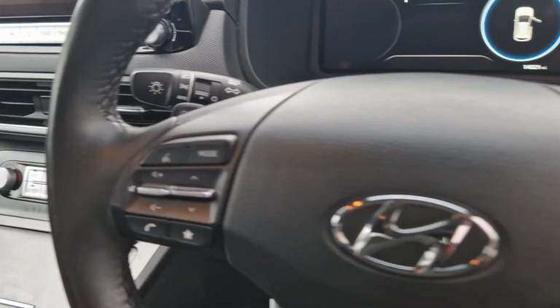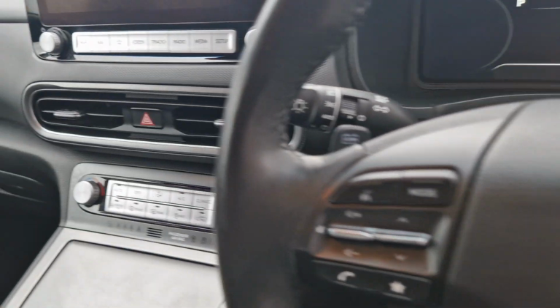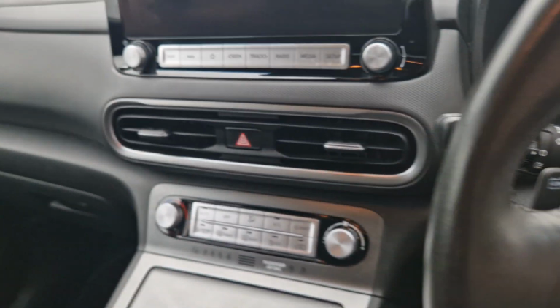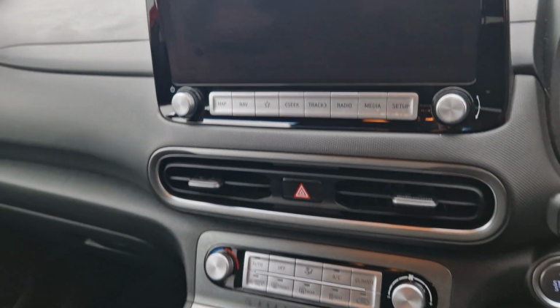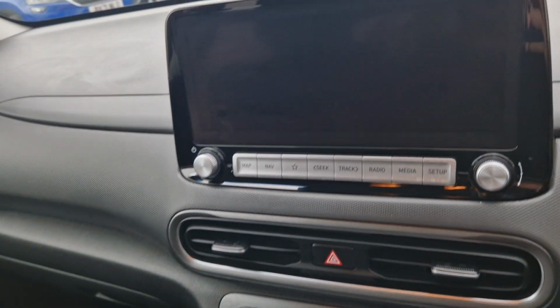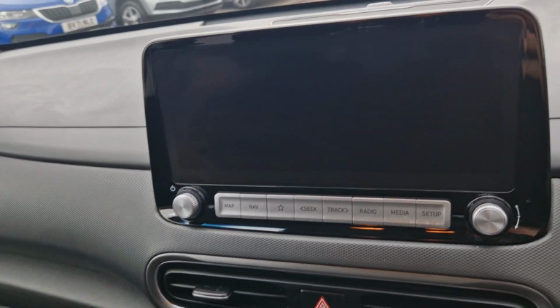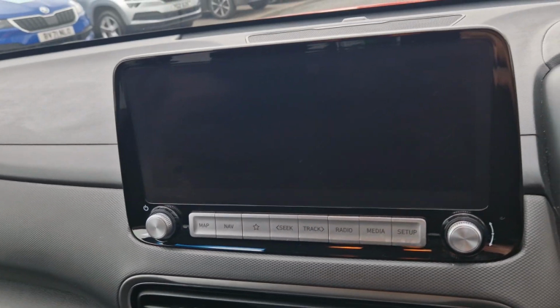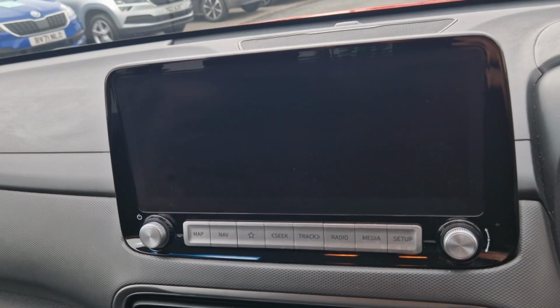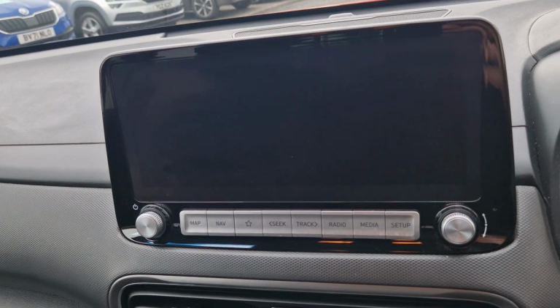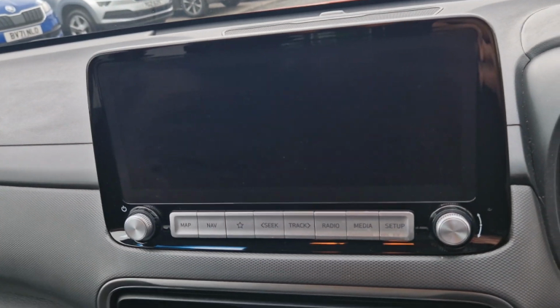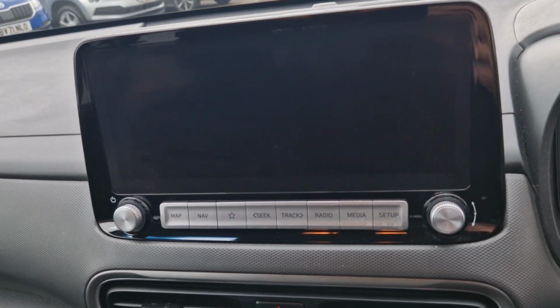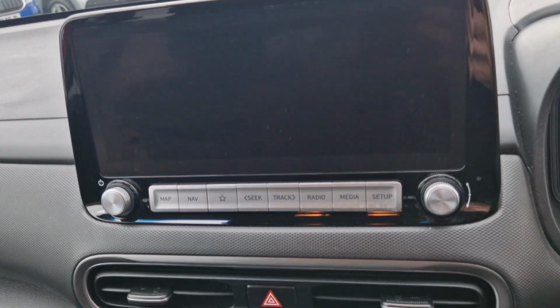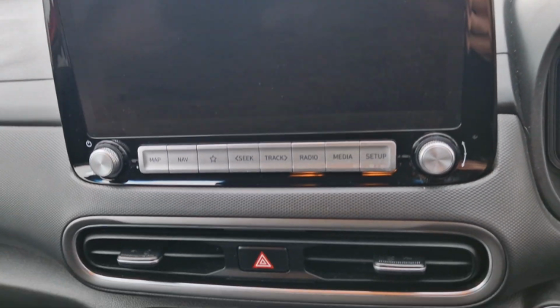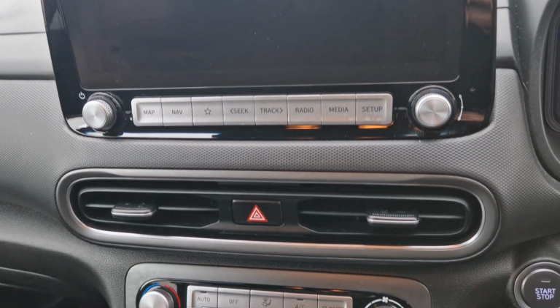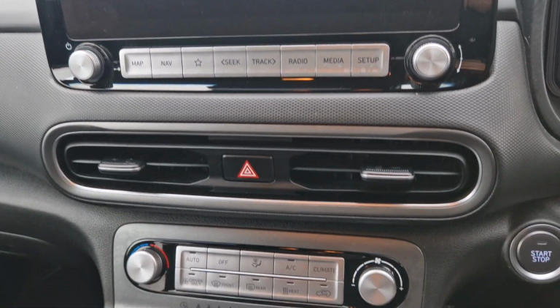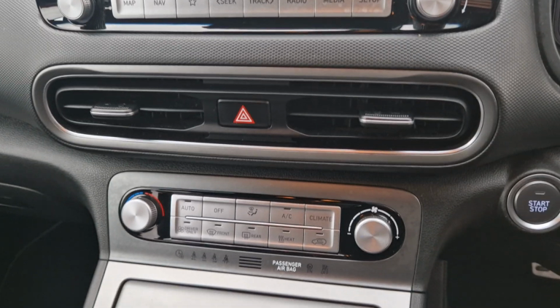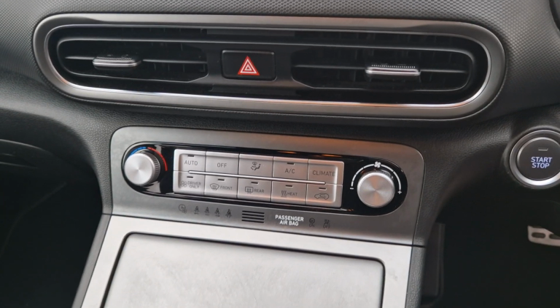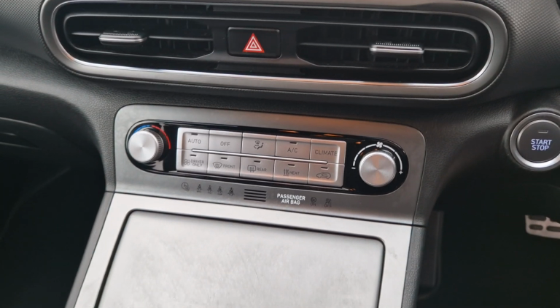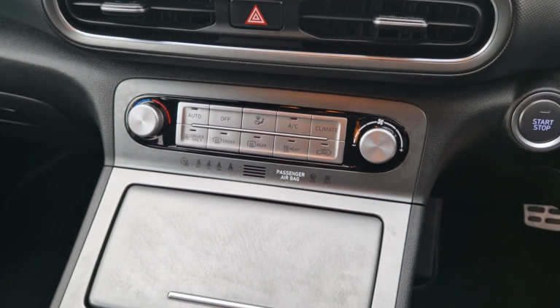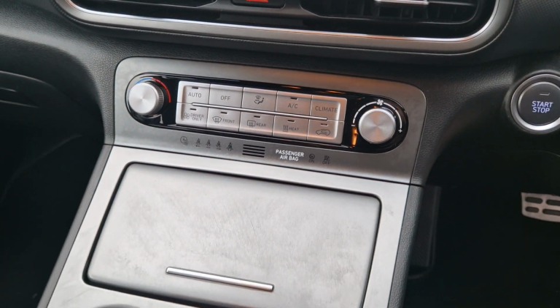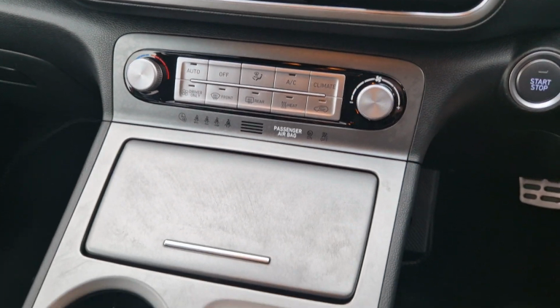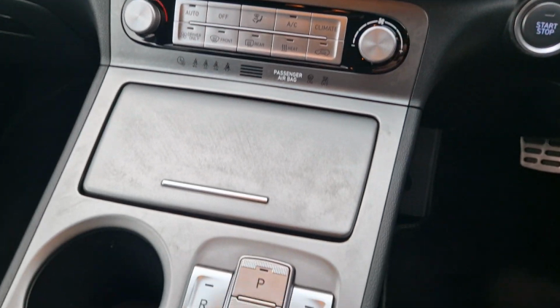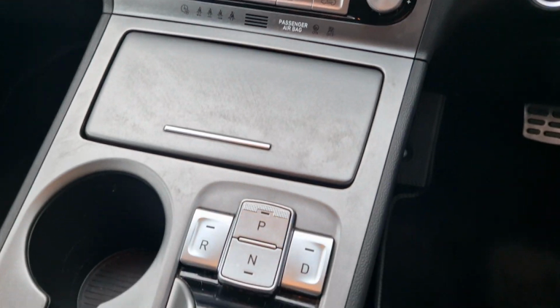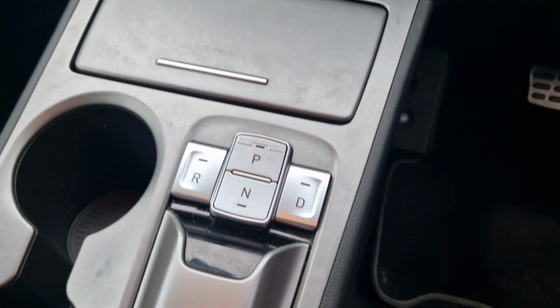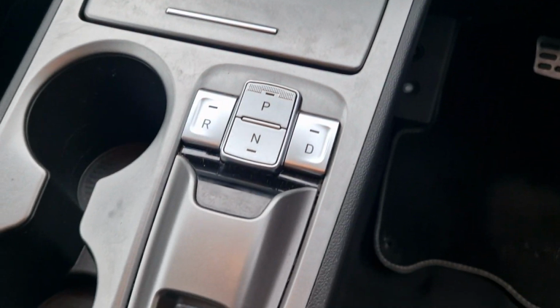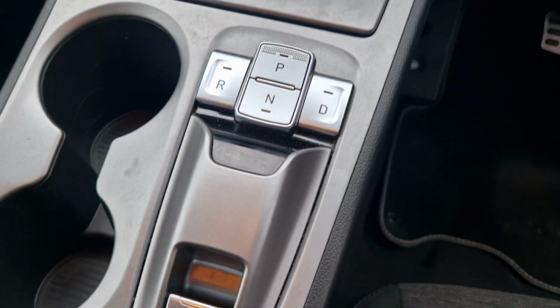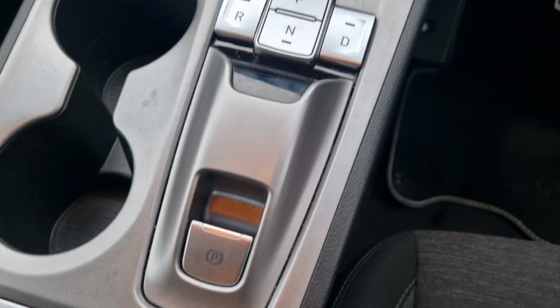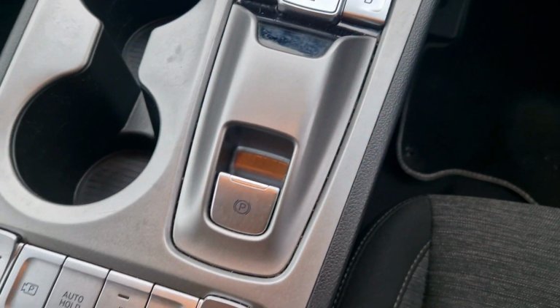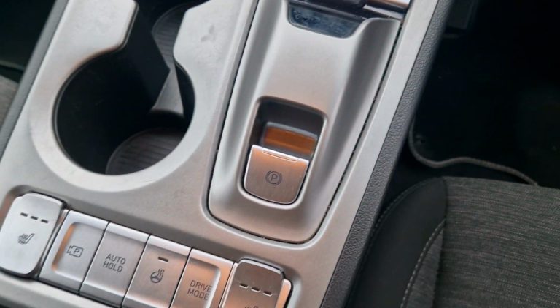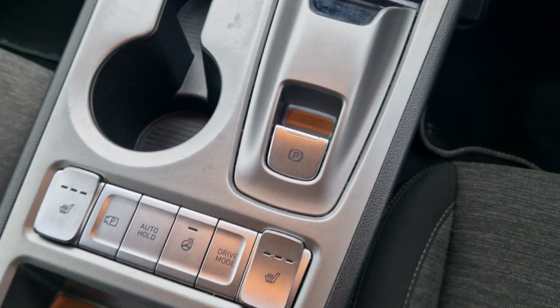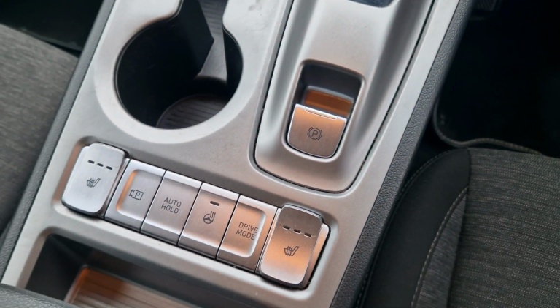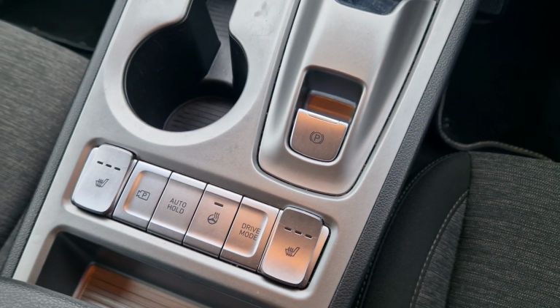Inside, you'll gain your multimedia display screen with sat-nav, Bluetooth, and DAB radio. Air conditioning, along with your heated front seats and heated steering wheel.